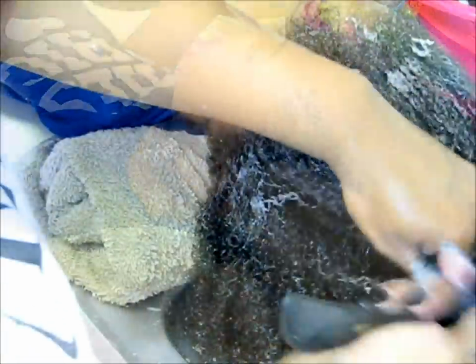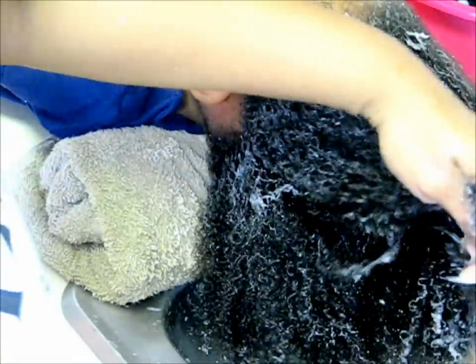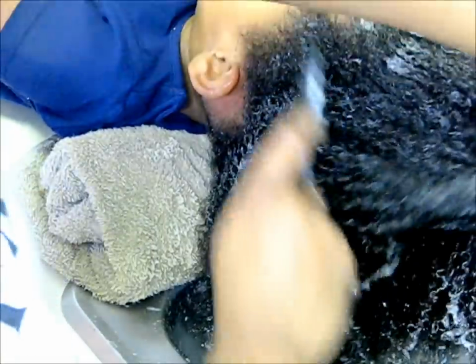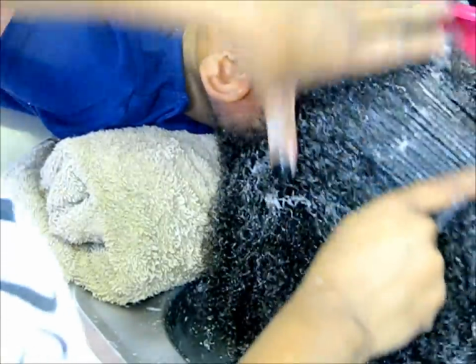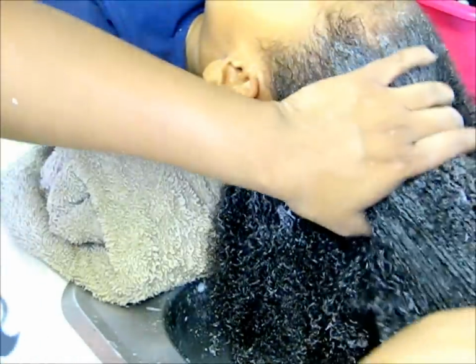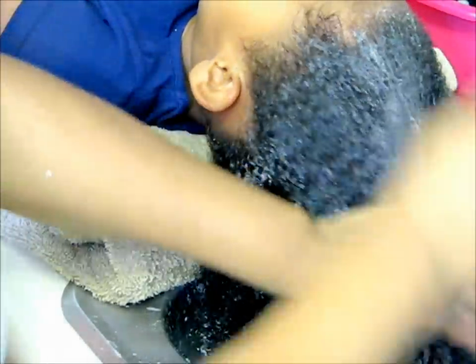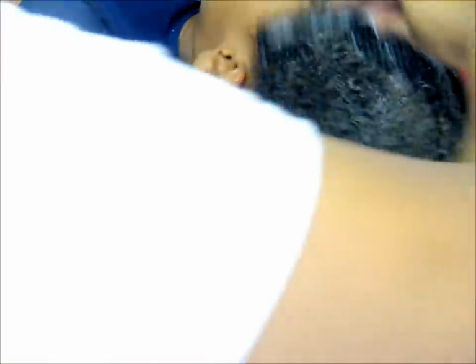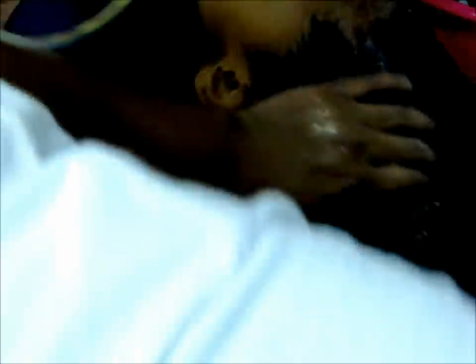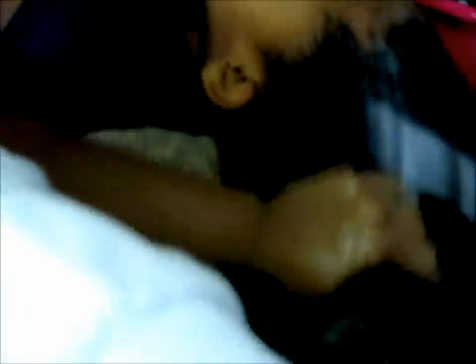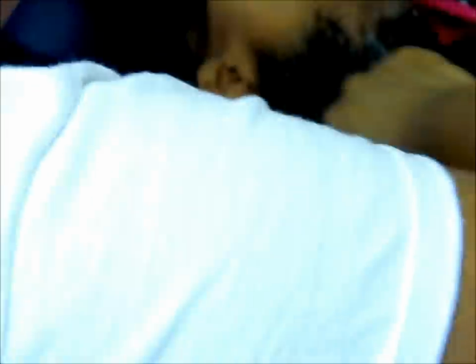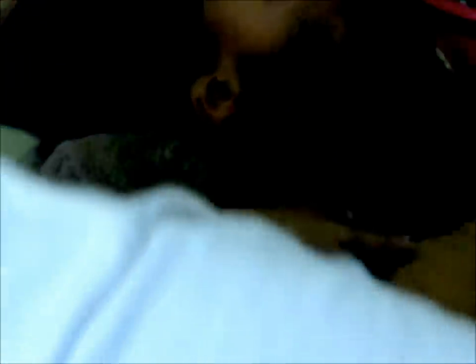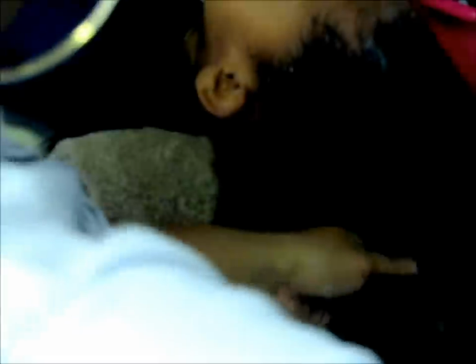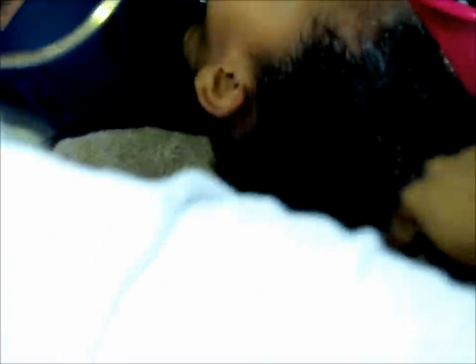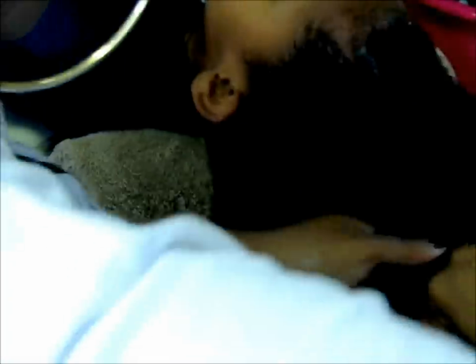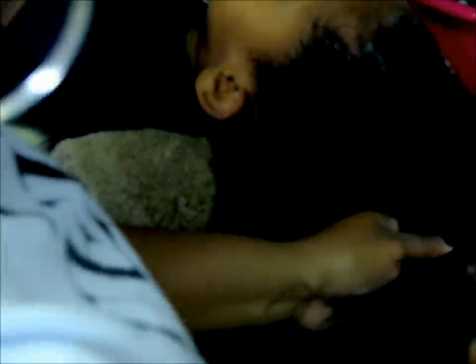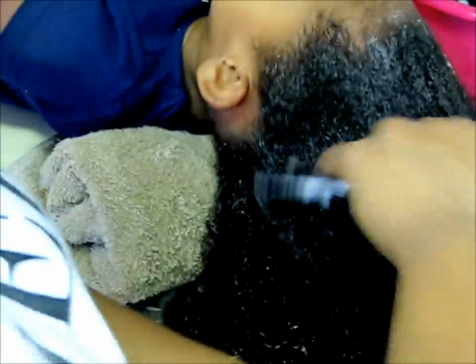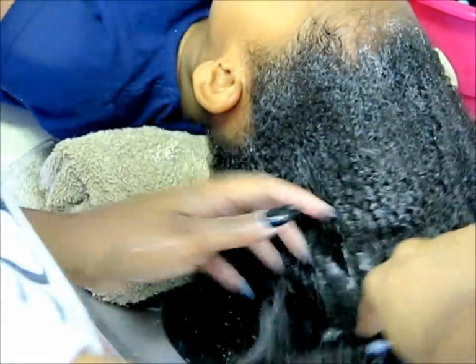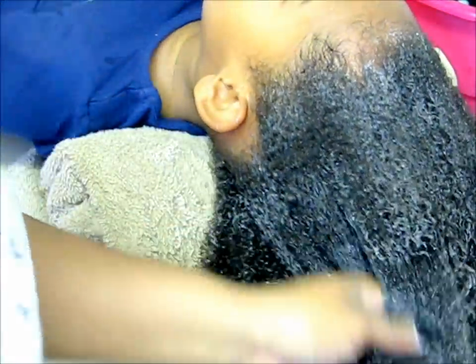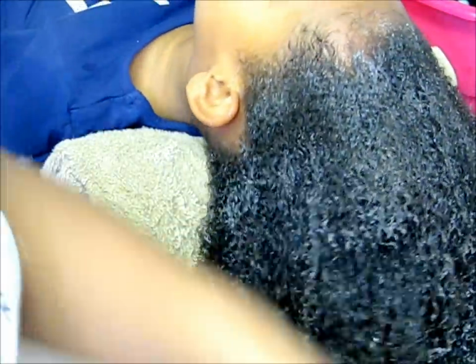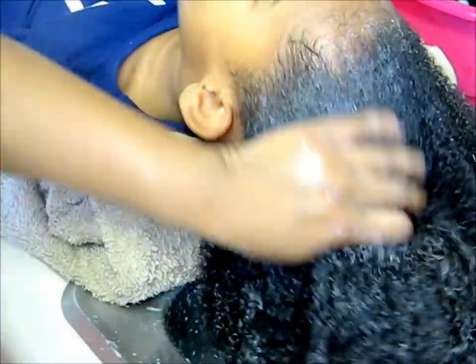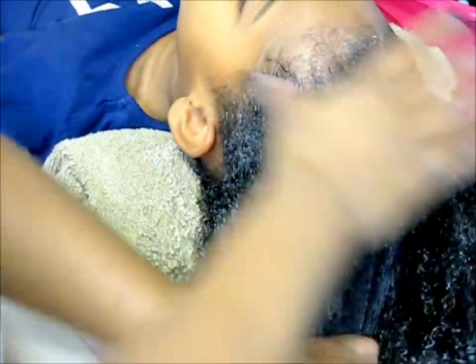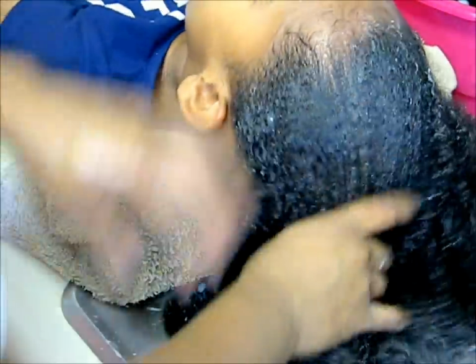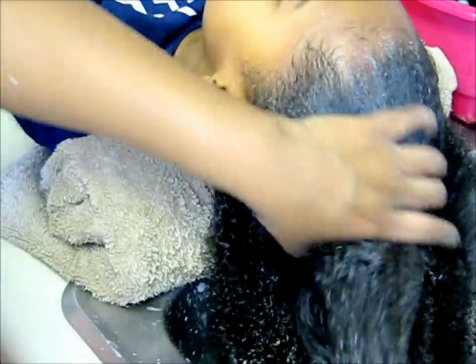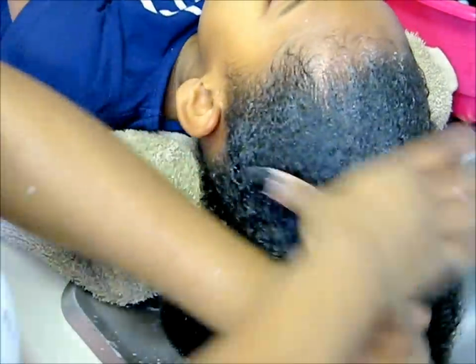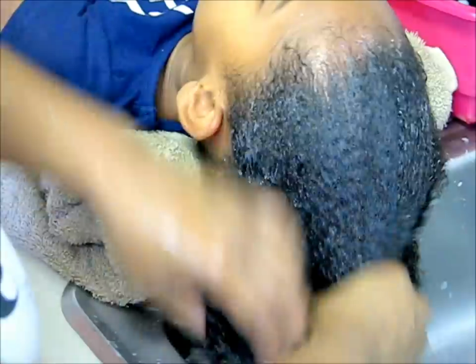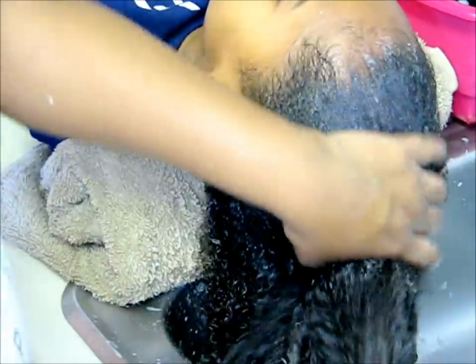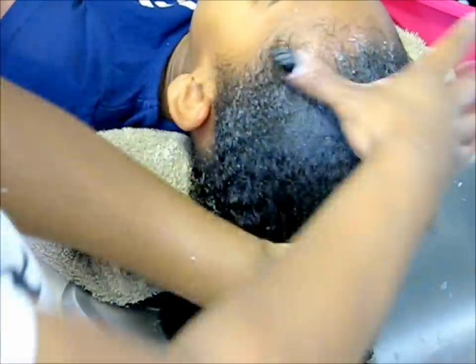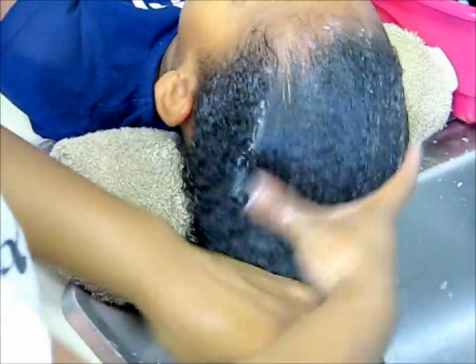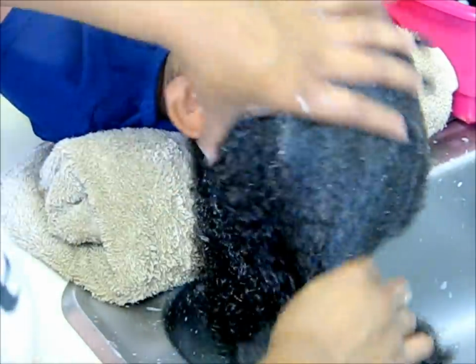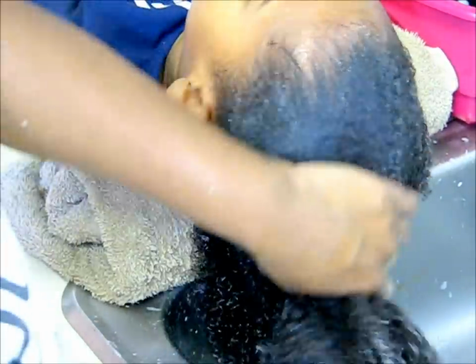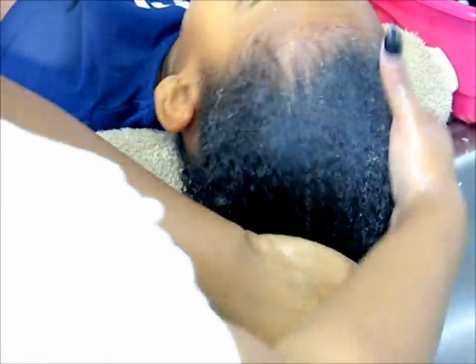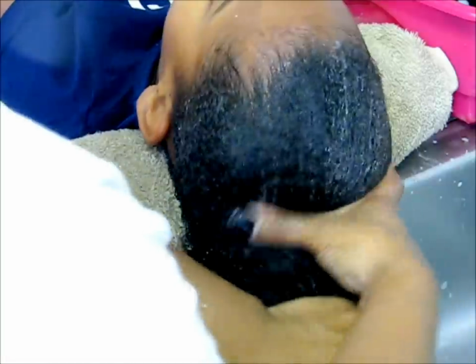Now my mom is detangling my hair with Carol's Daughter CD for Kids conditioning. The slip is so amazing — it makes detangling so easy.